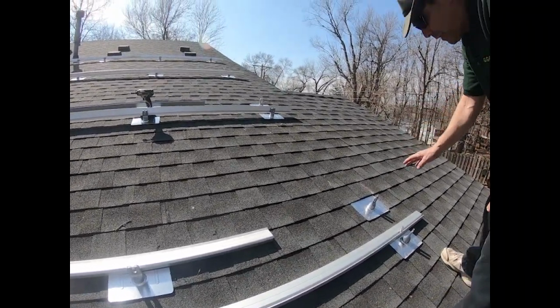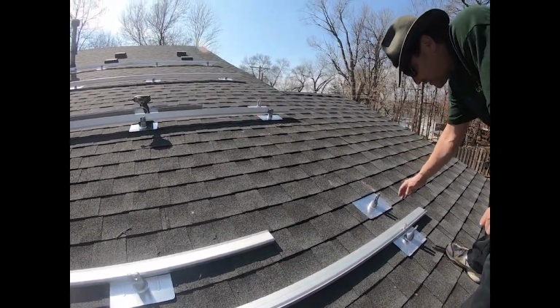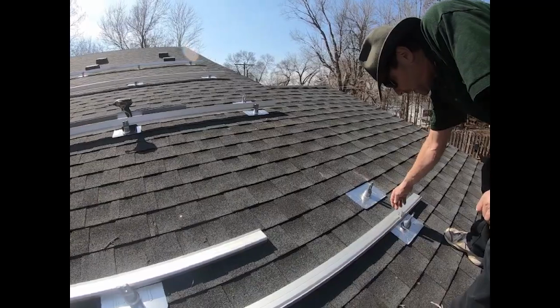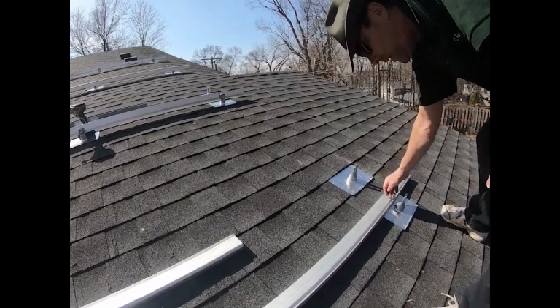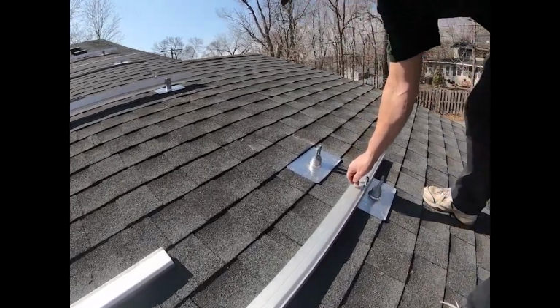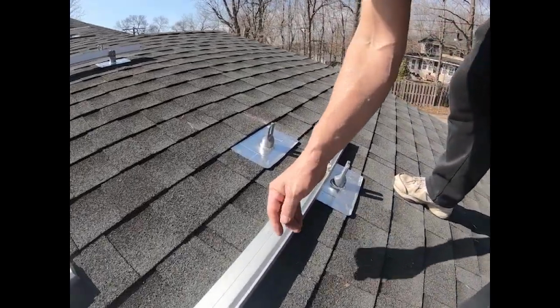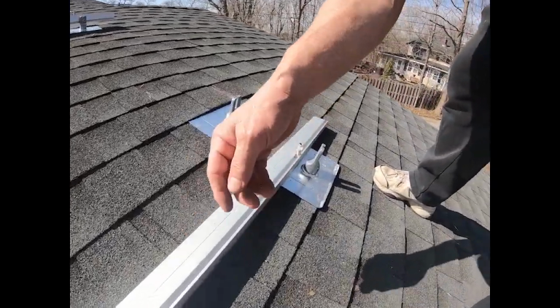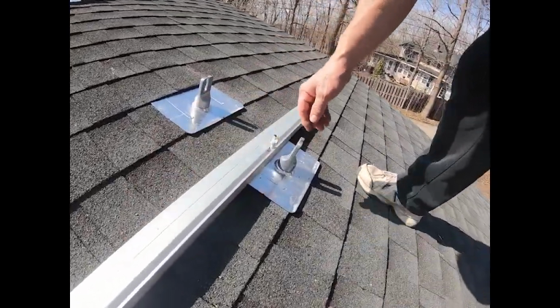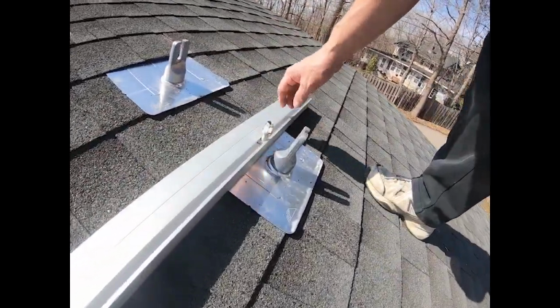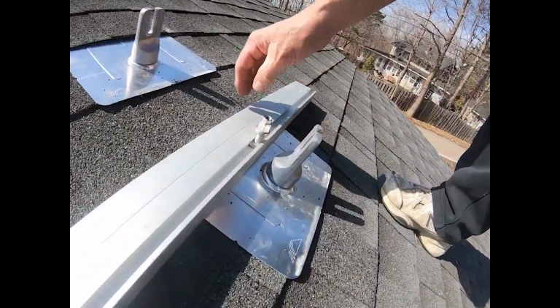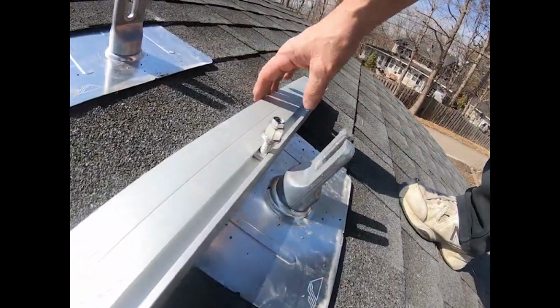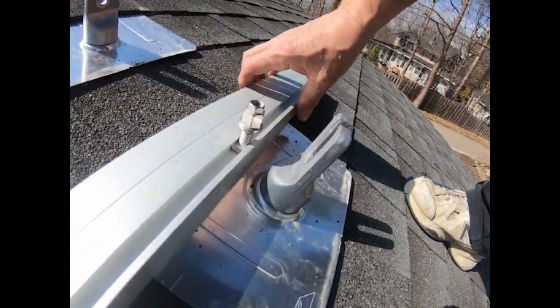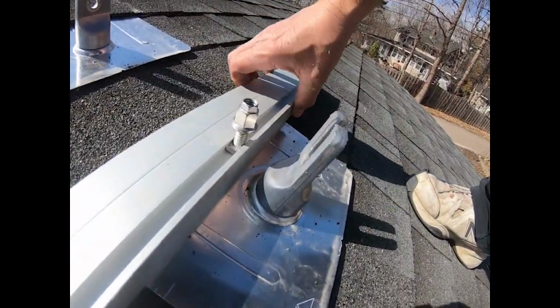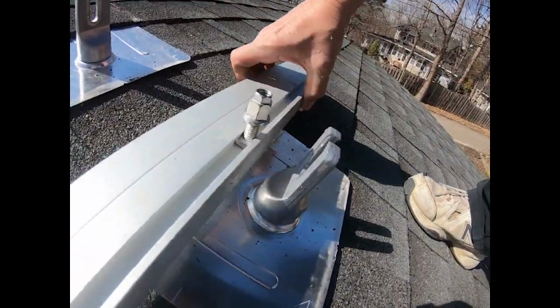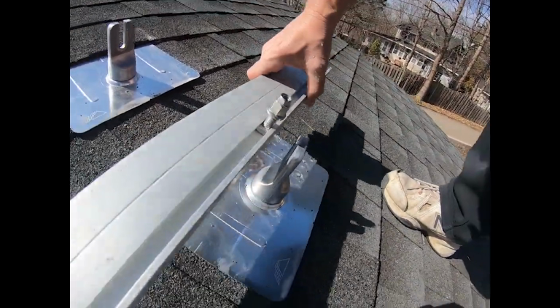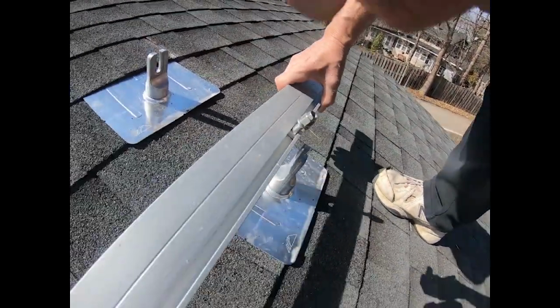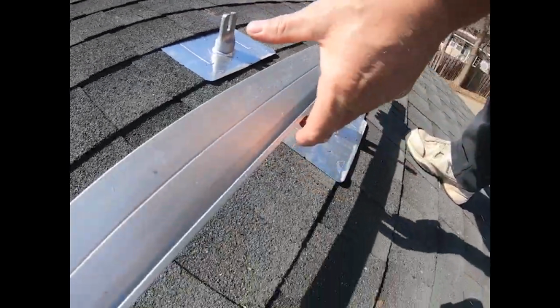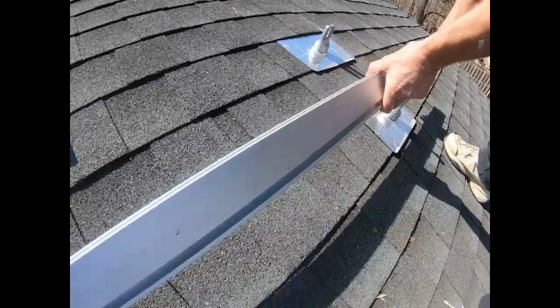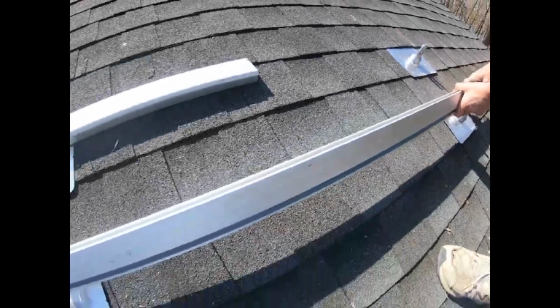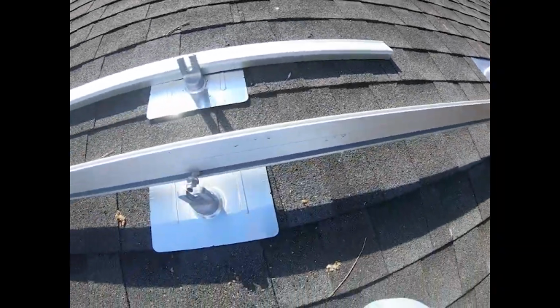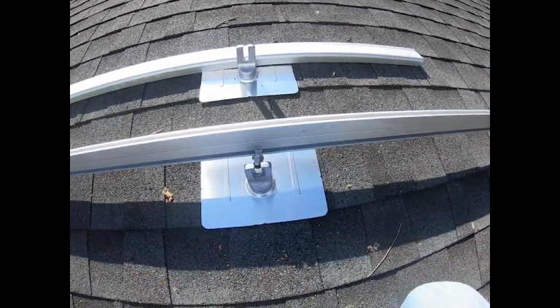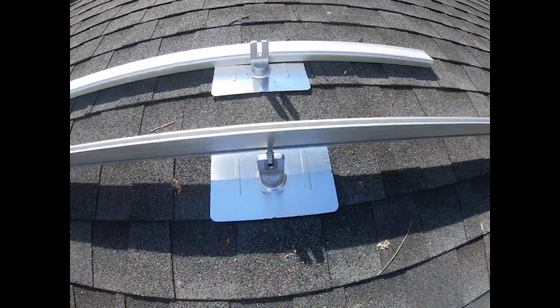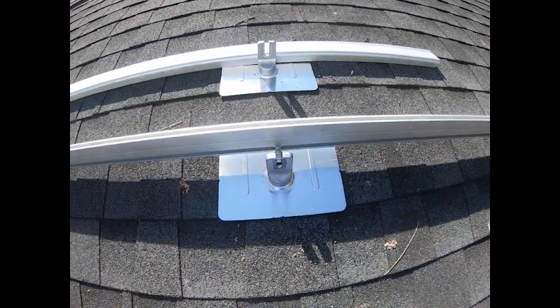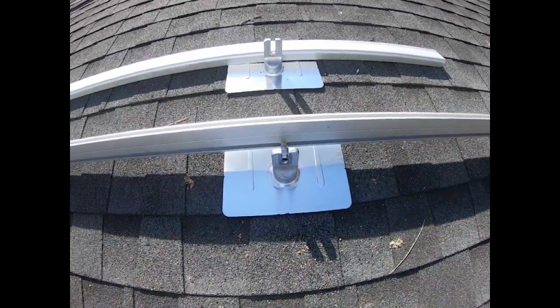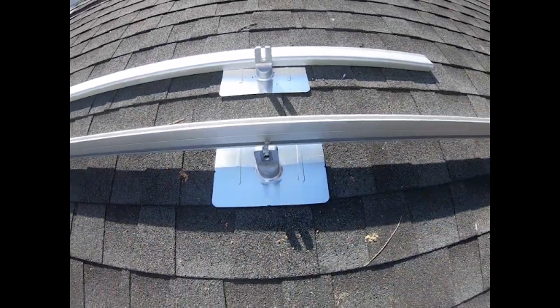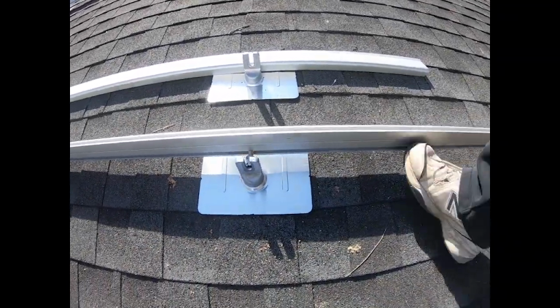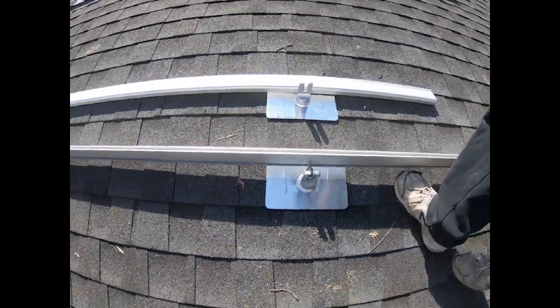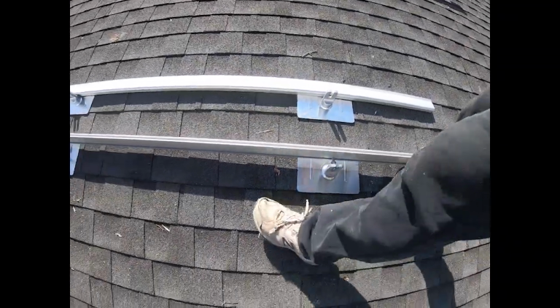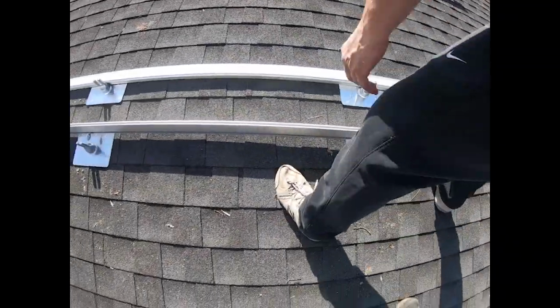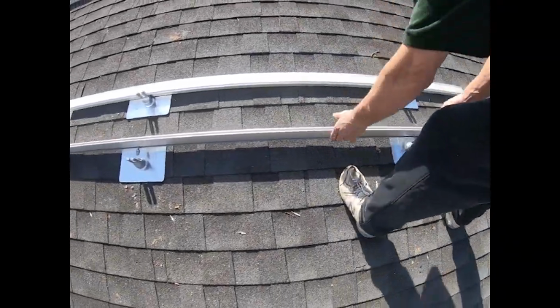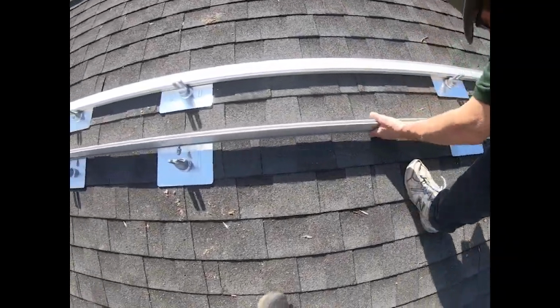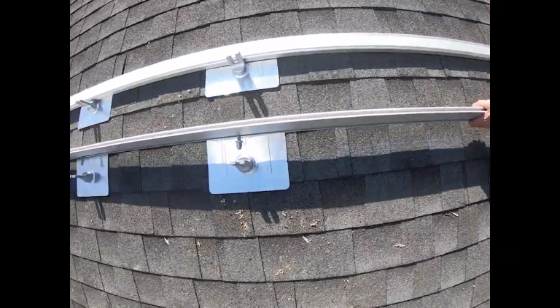I slid all of the mounting bolts in all the way along here. What I'm going to do now is start on this end, get this guy started, and work my way down.